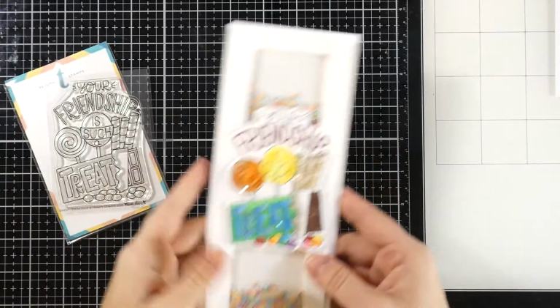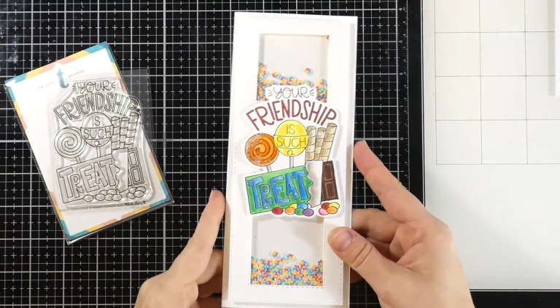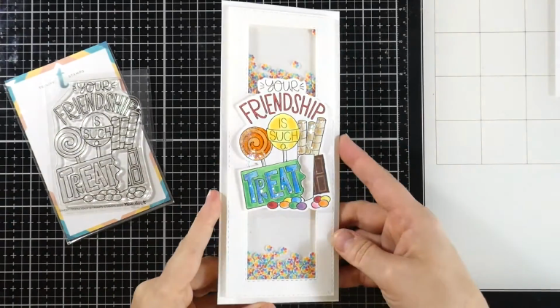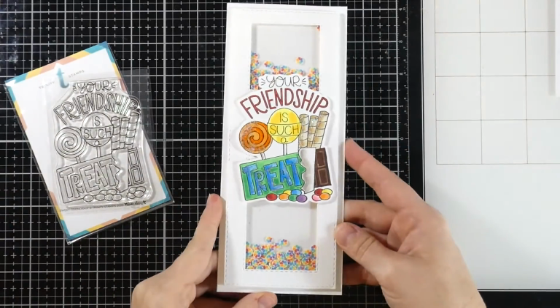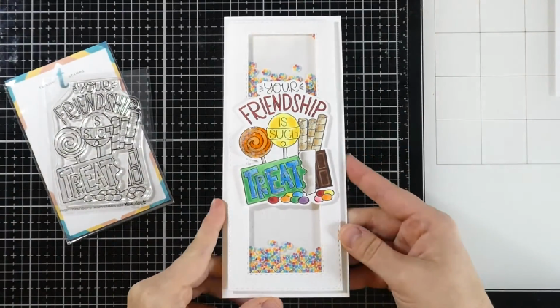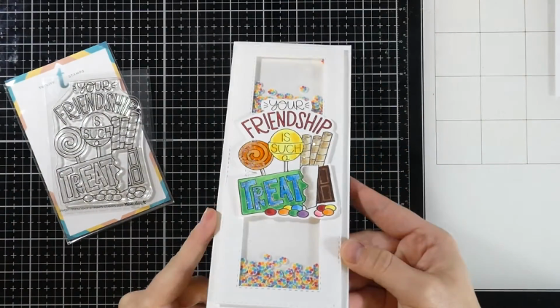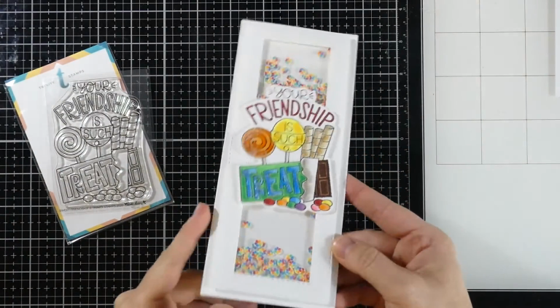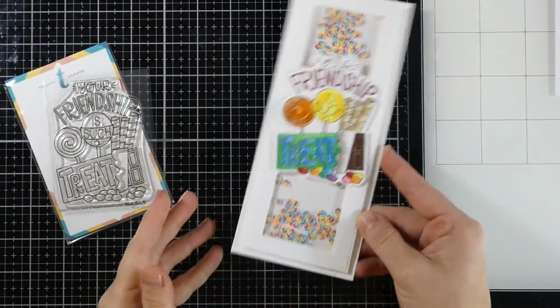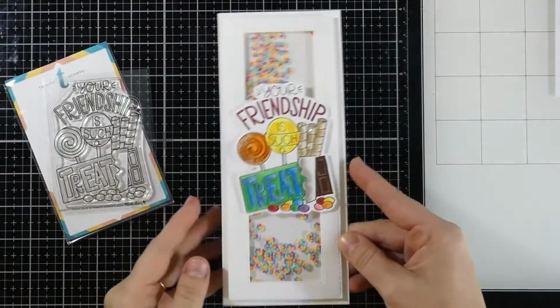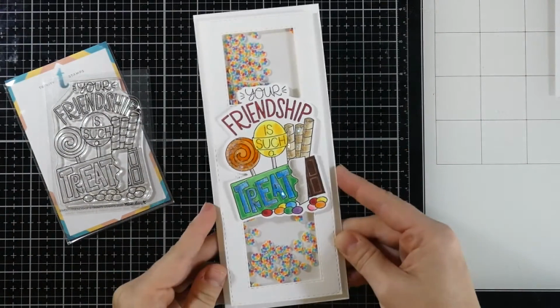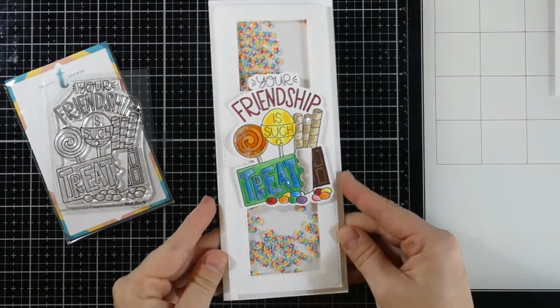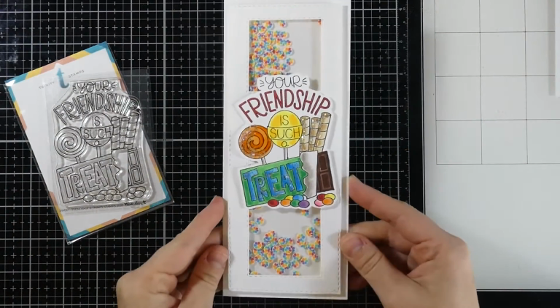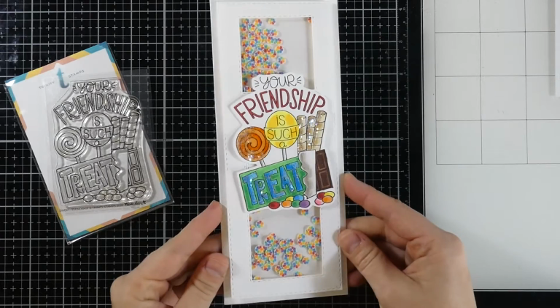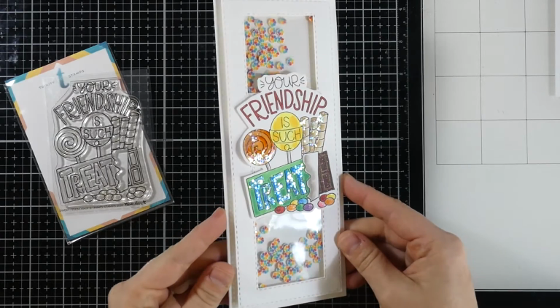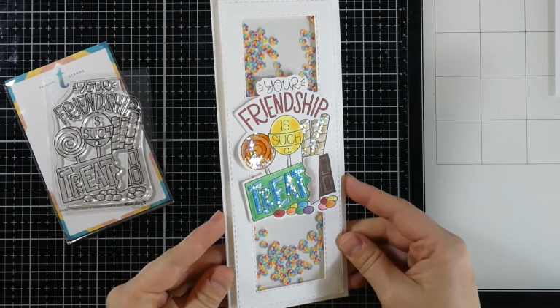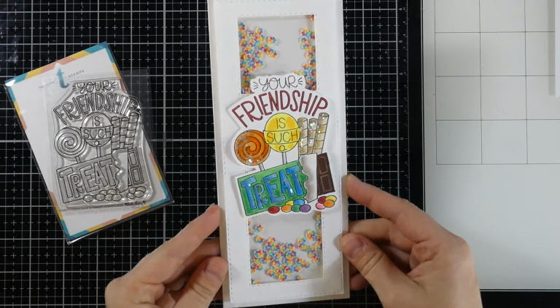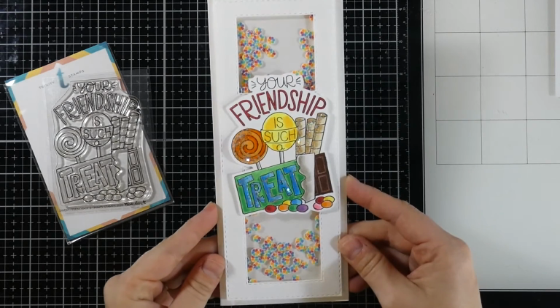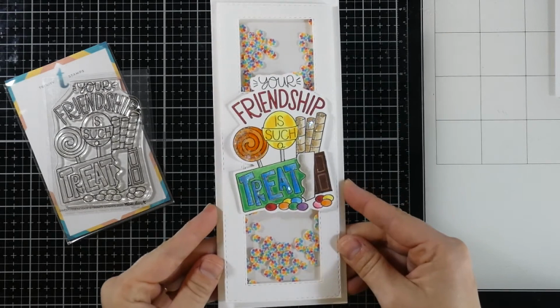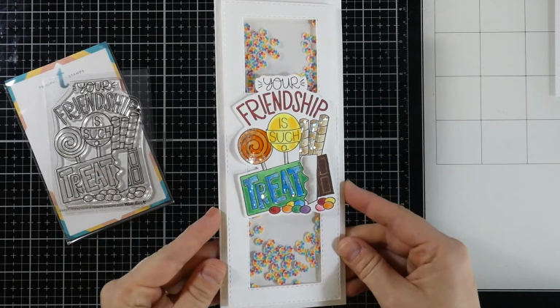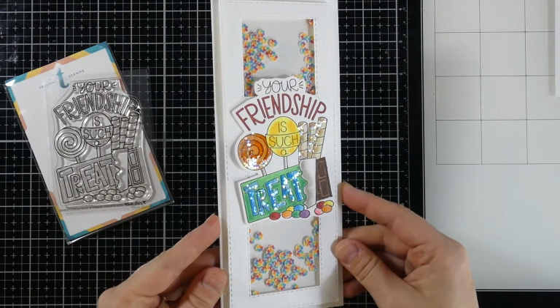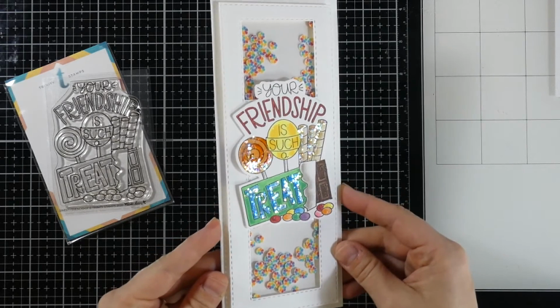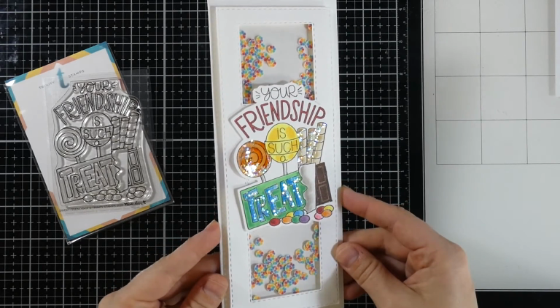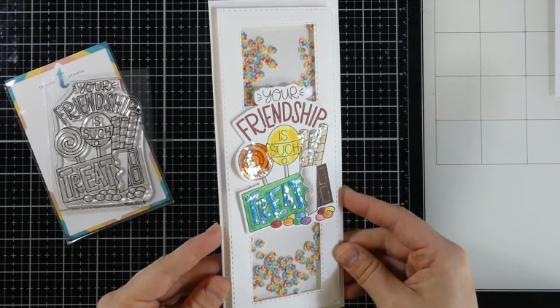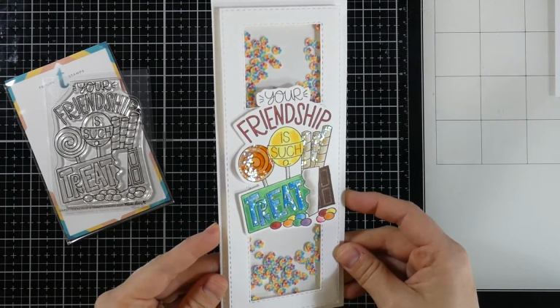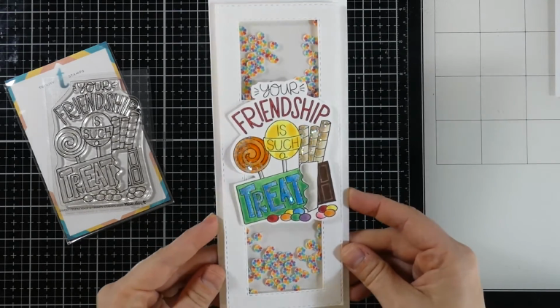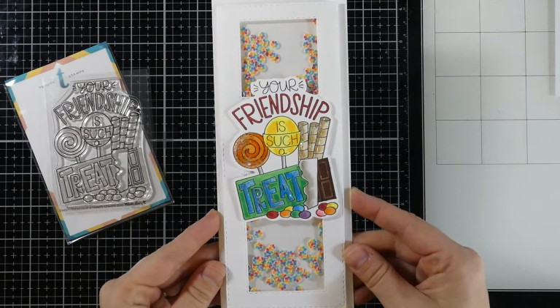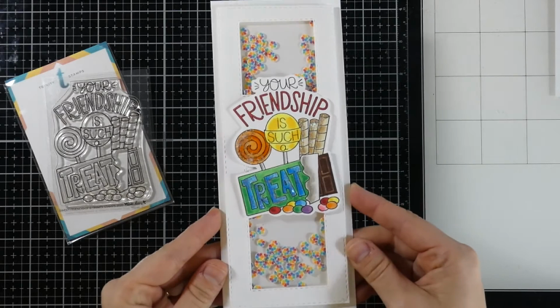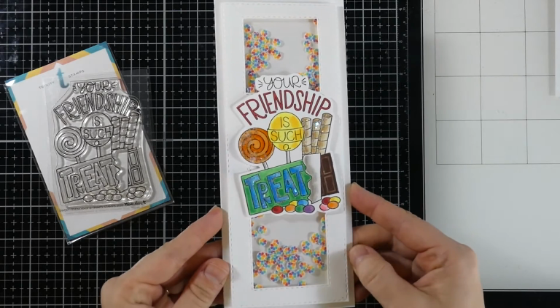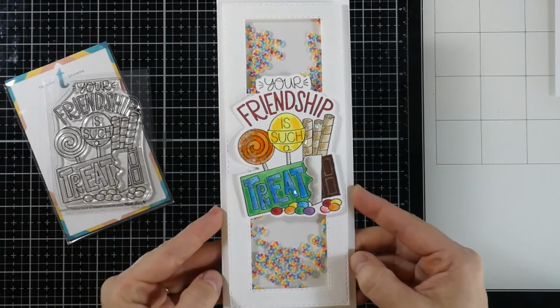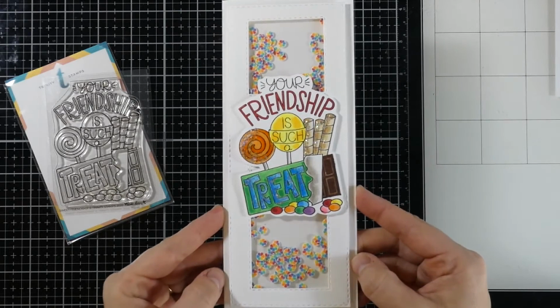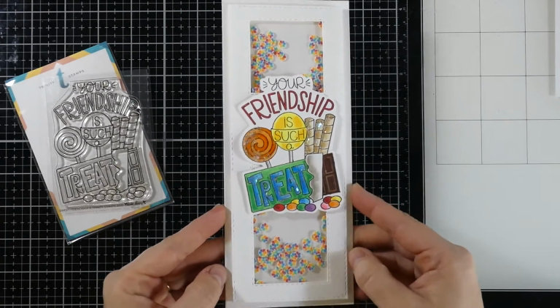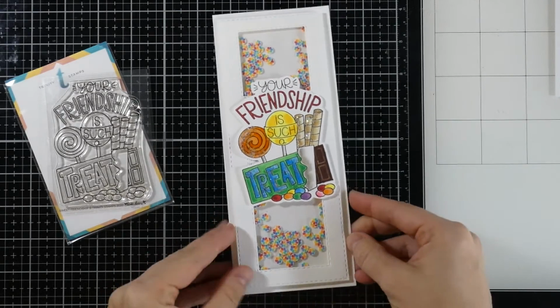Now I want to share a card that I made using this stamp set. I put it on a slimline card, colored it with Copic markers and put a little glossy glaze along with some thick glitter on top of that and made it into a shaker.